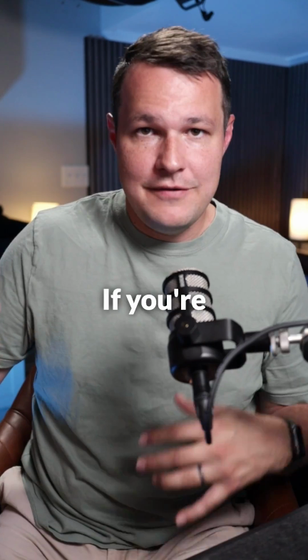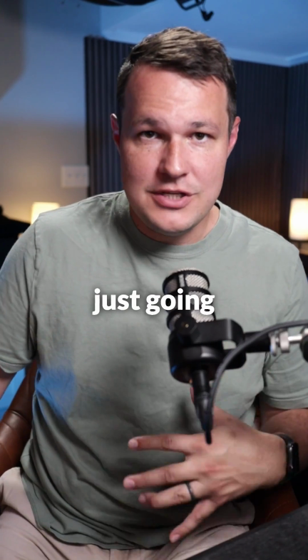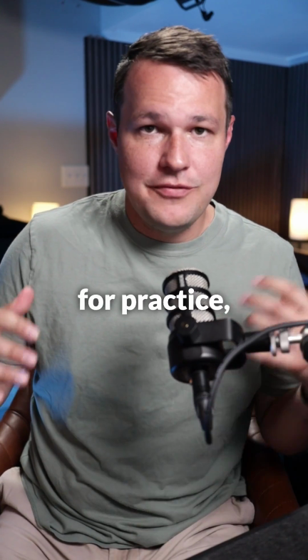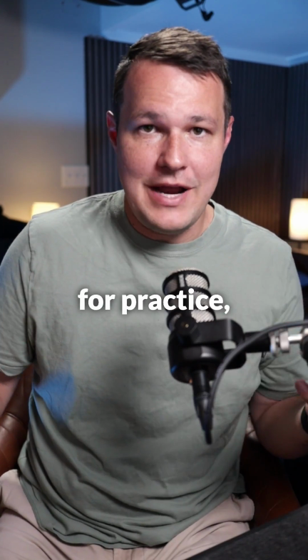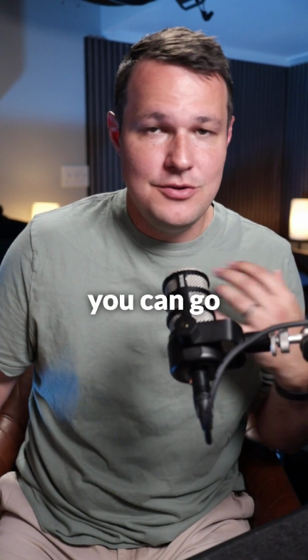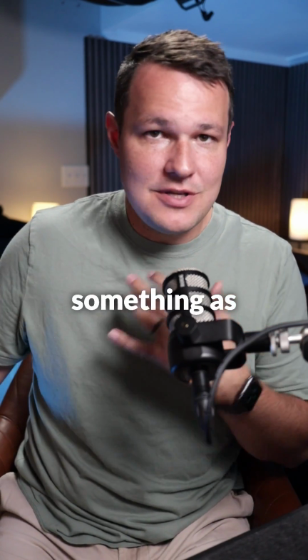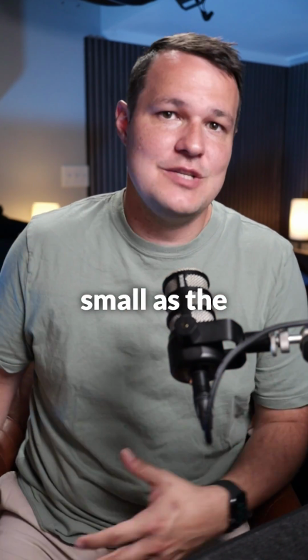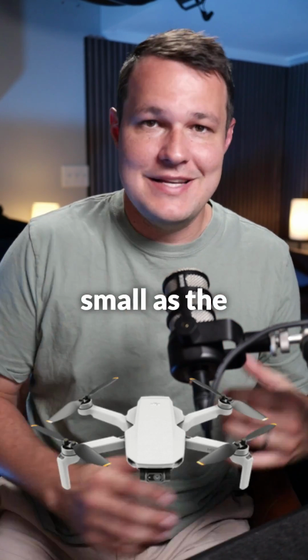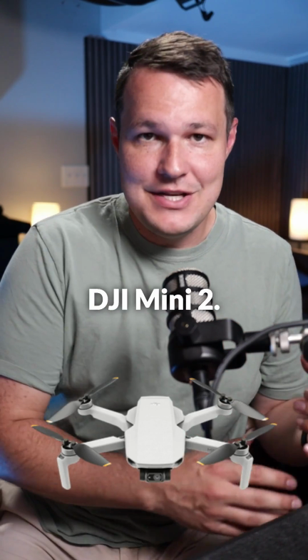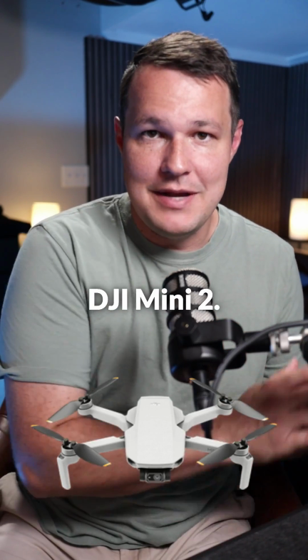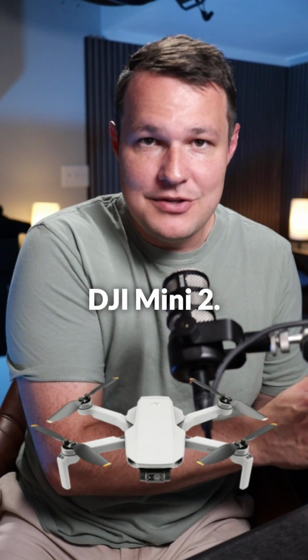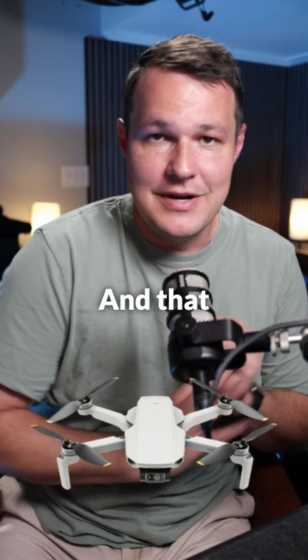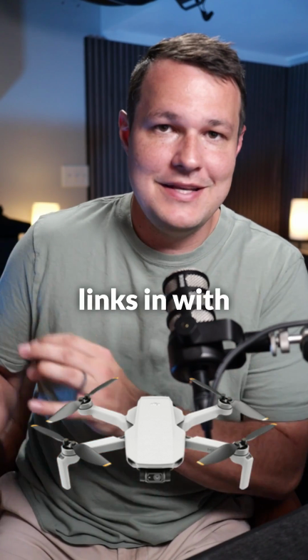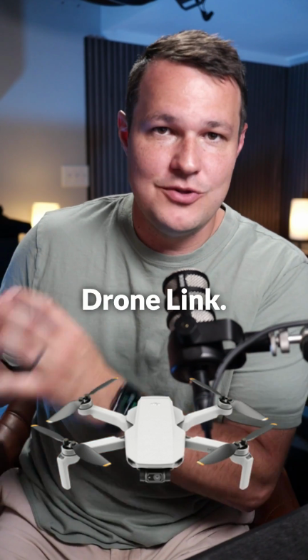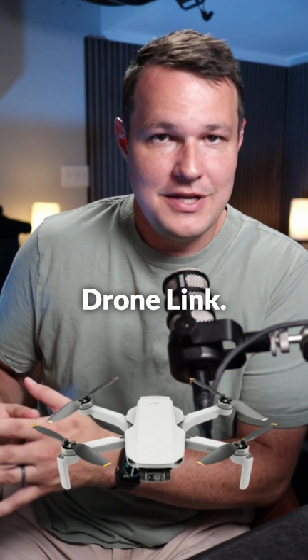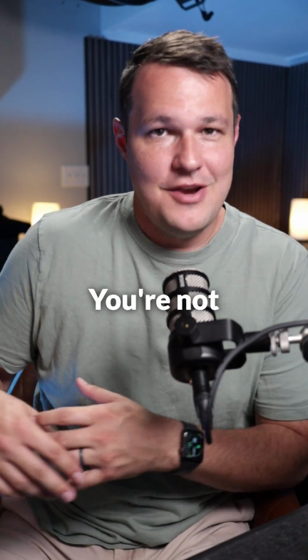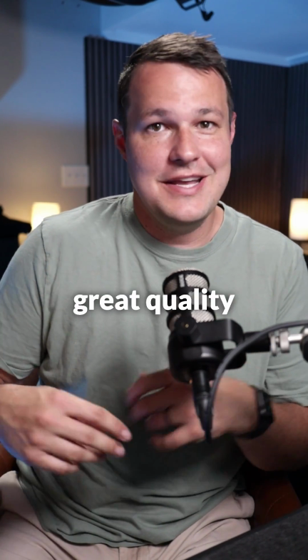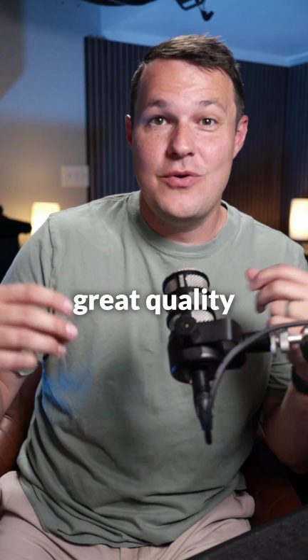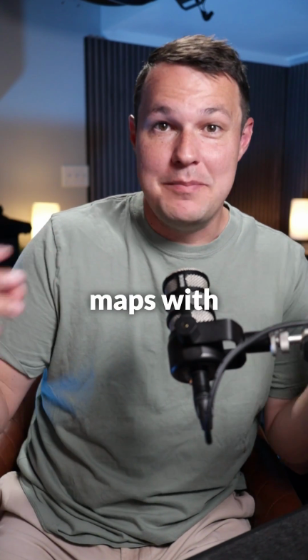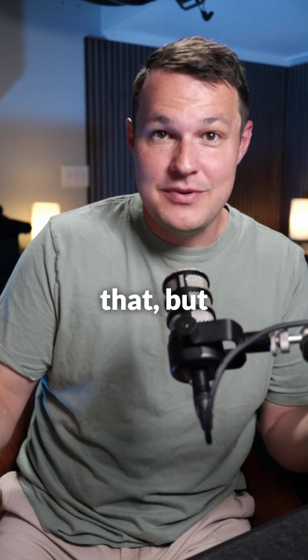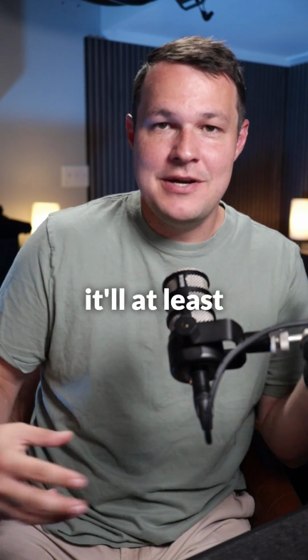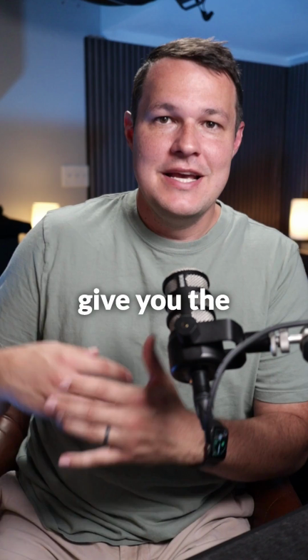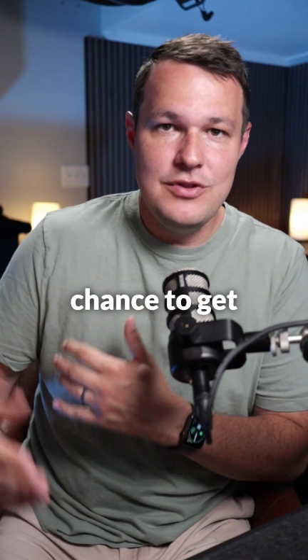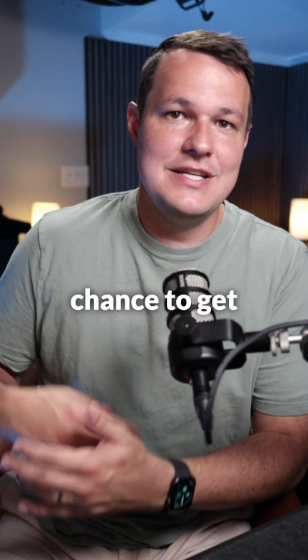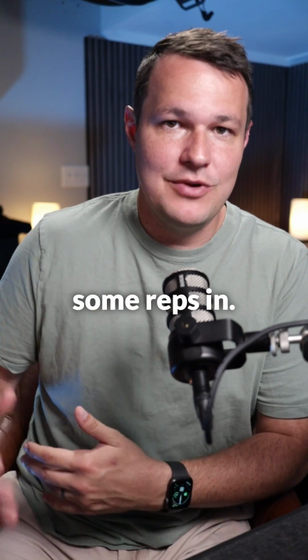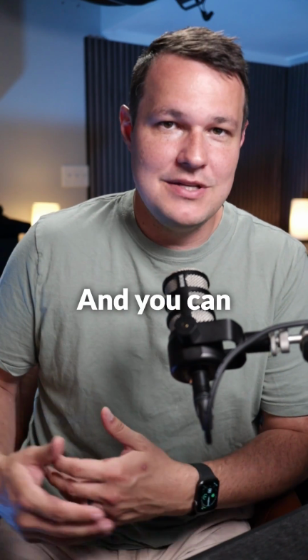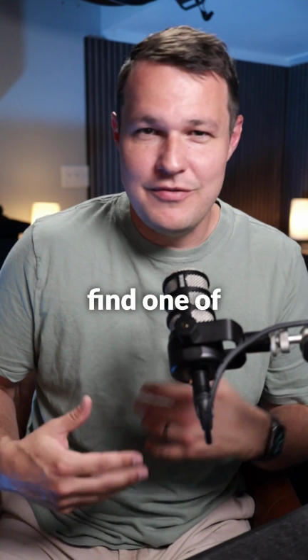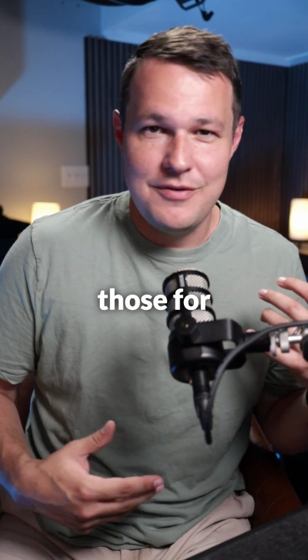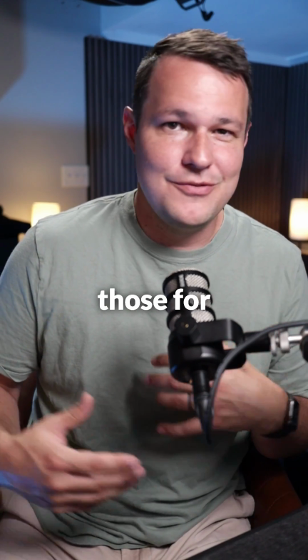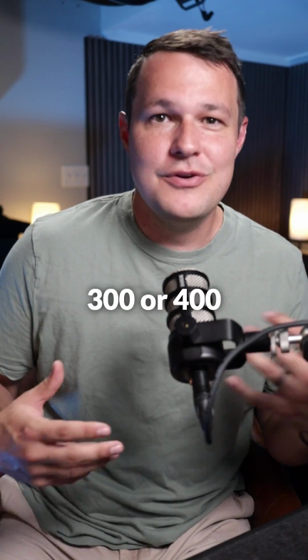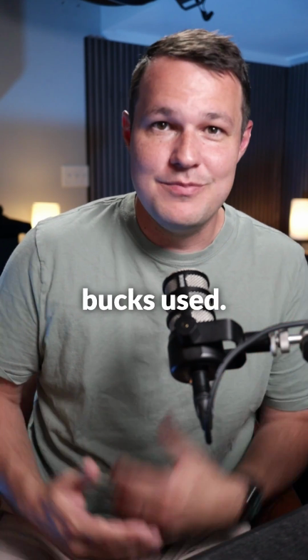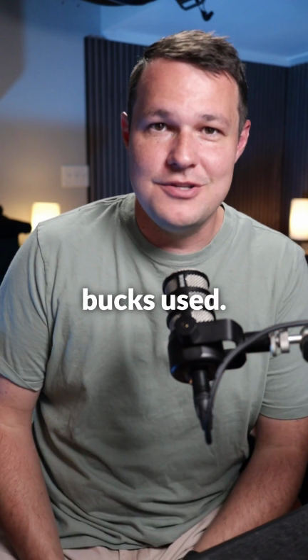If you're just going for practice, you can go something as small as the DJI Mini 2, and that links in with Drone Link. Now you're not going to get great quality maps with that, but it'll at least give you the chance to get some reps in, and you can find one of those for three or four hundred bucks used.